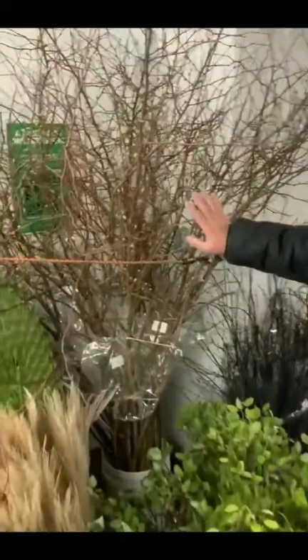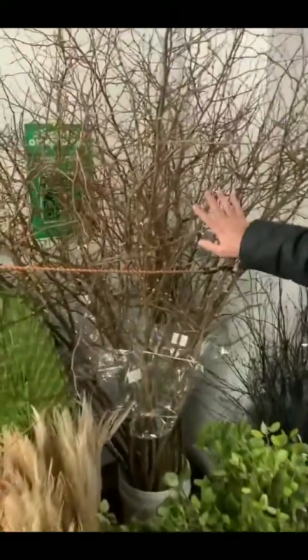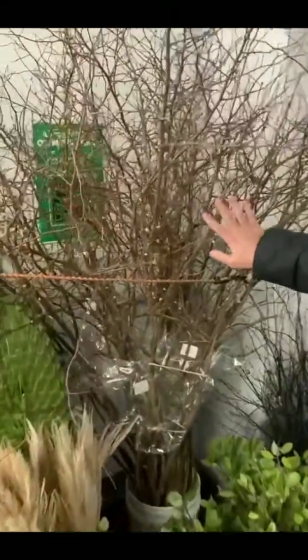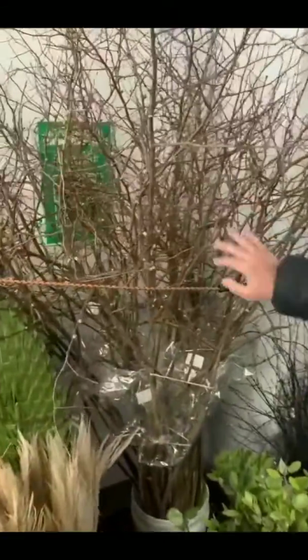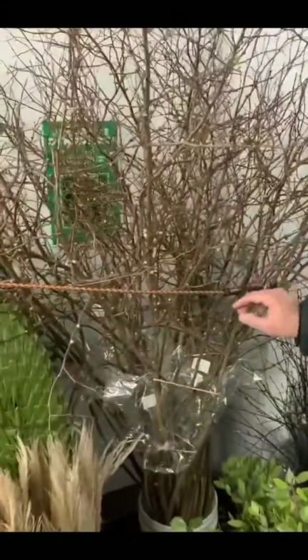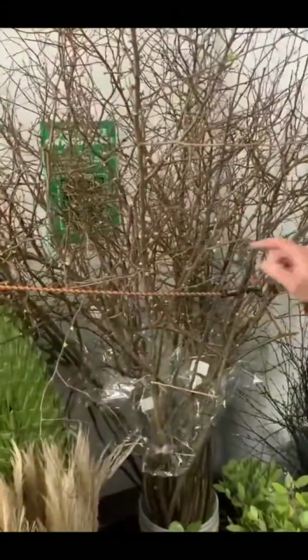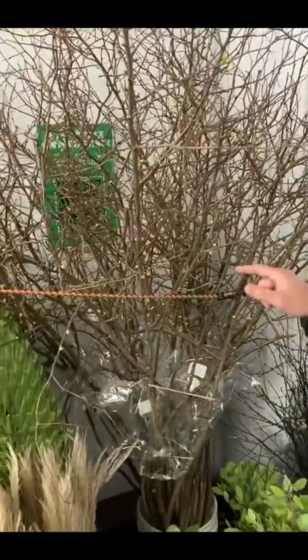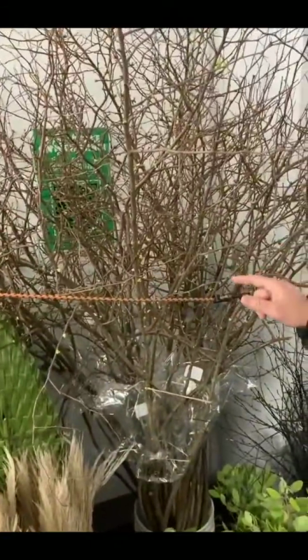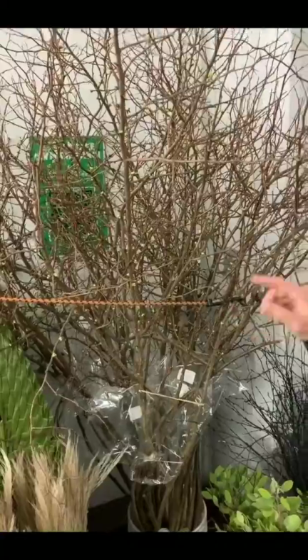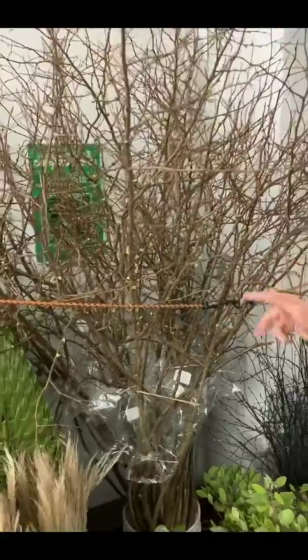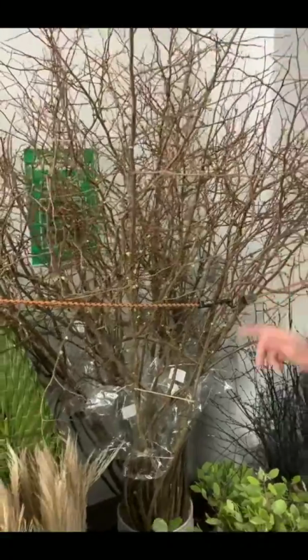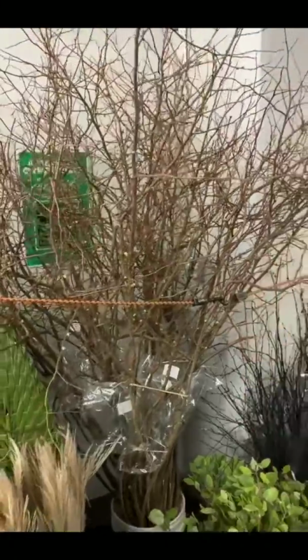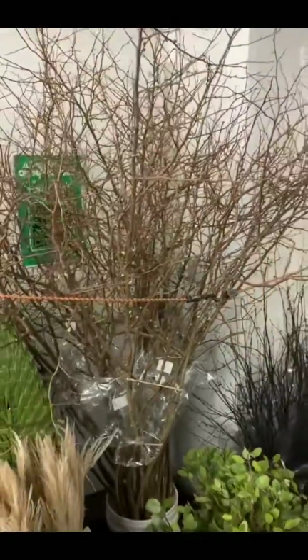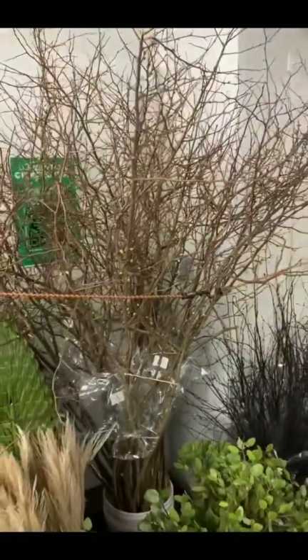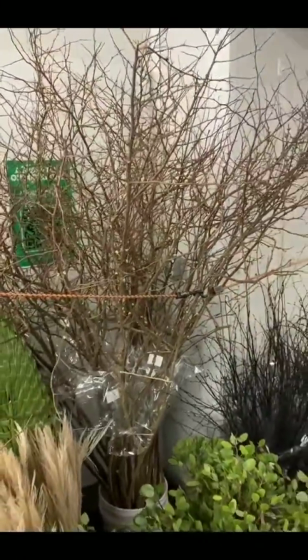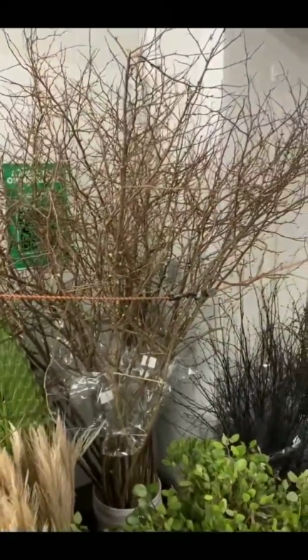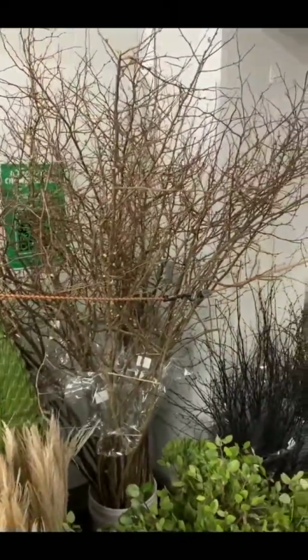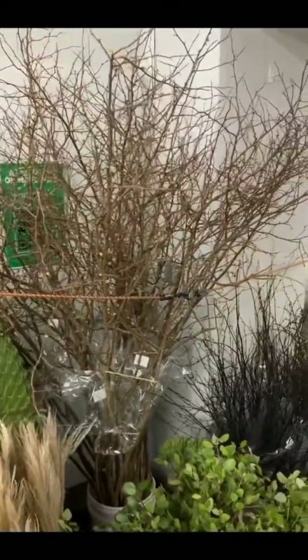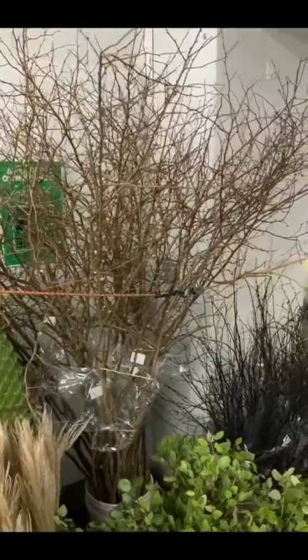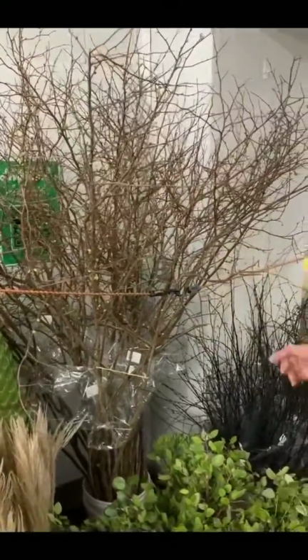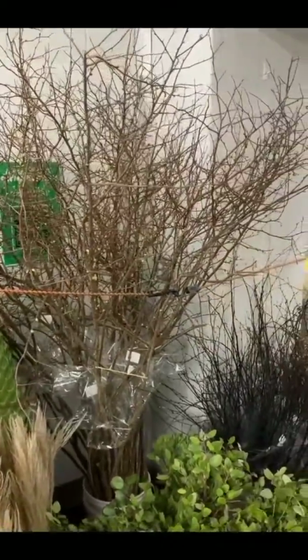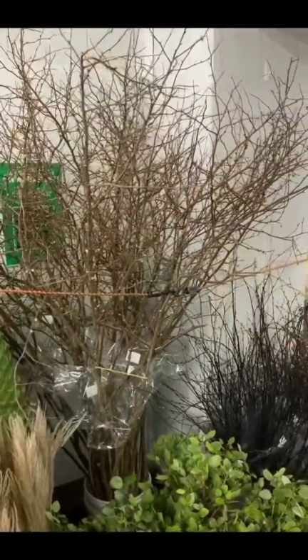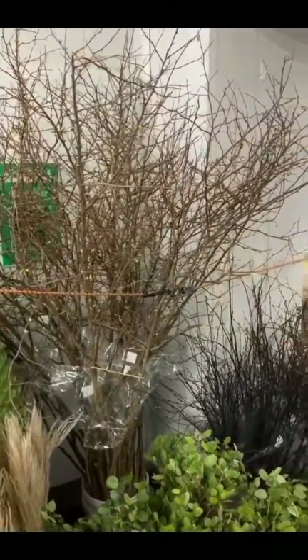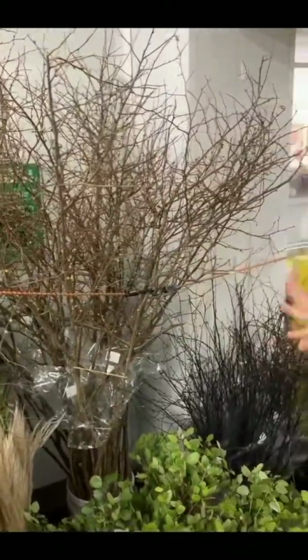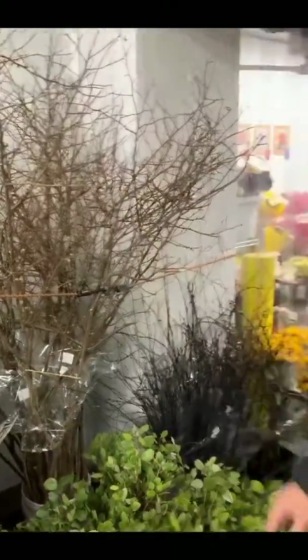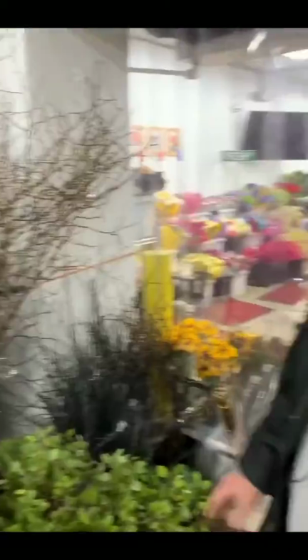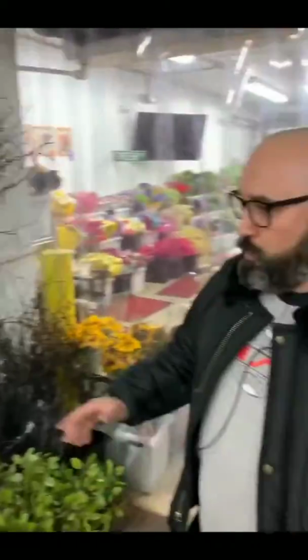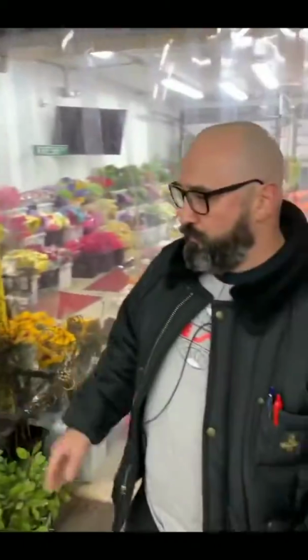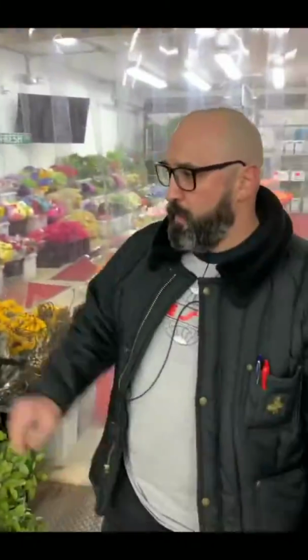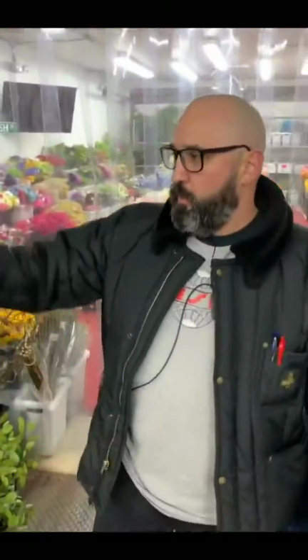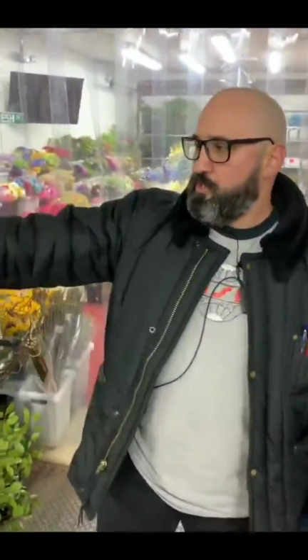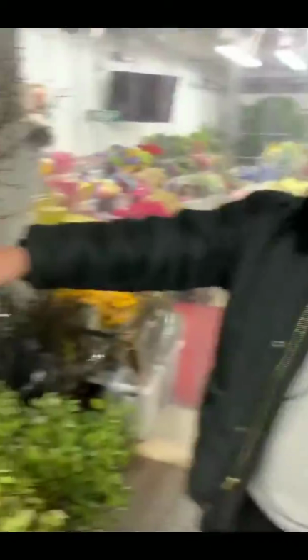We've got quince here. It's not fully open yet — it's still deep, probably about another two weeks outside in the cooler, and it will bloom beautifully.